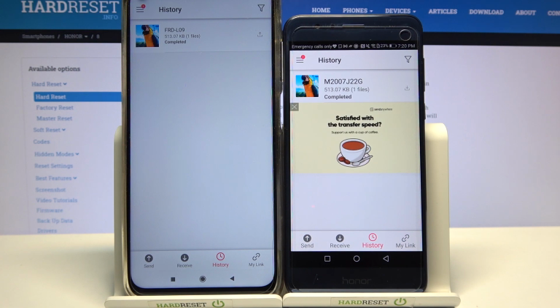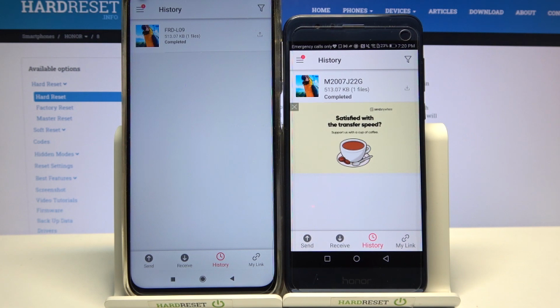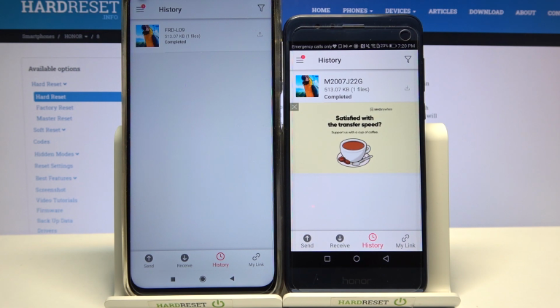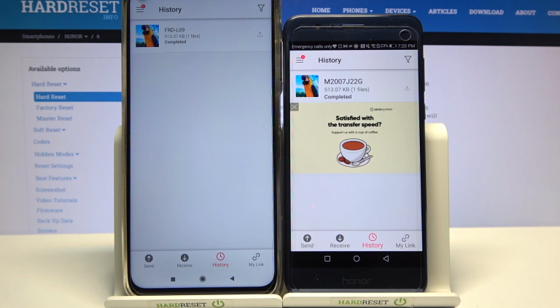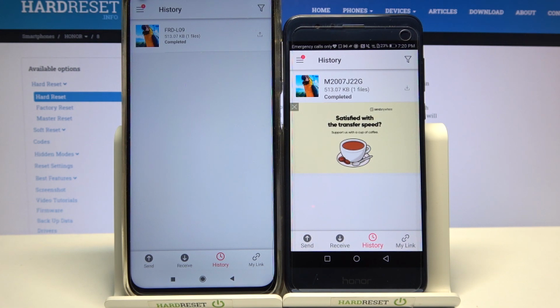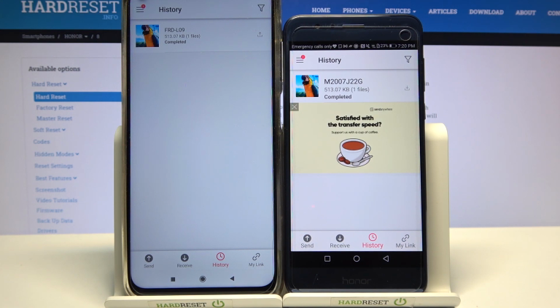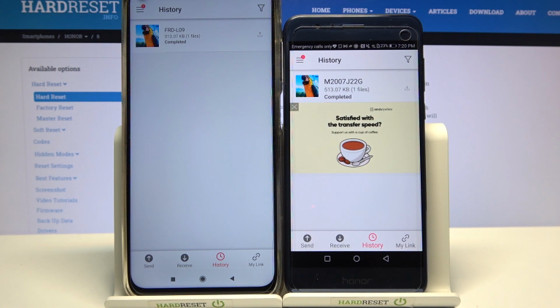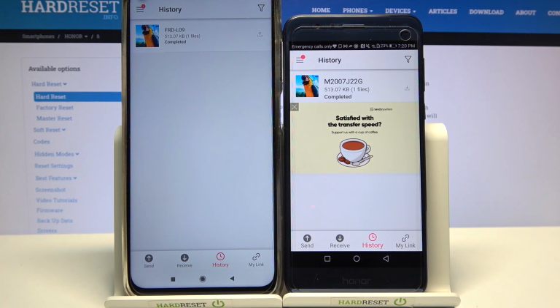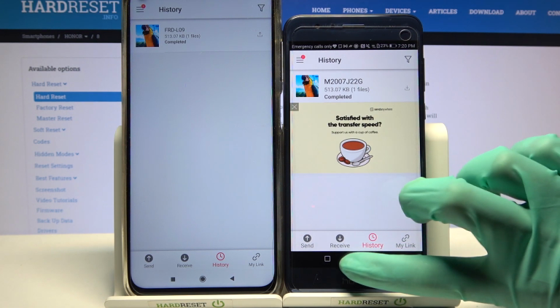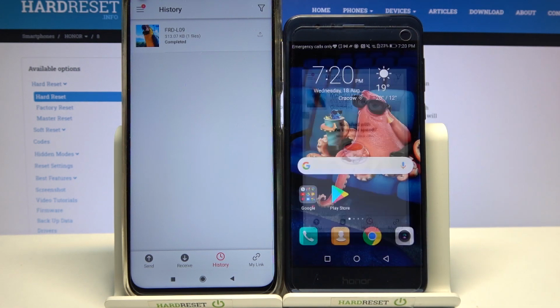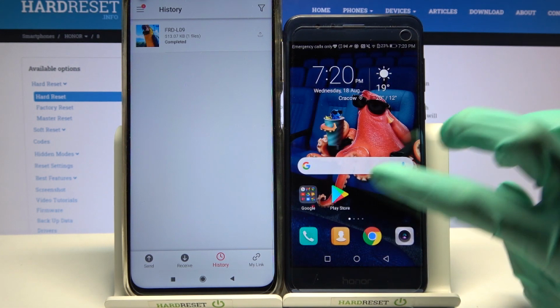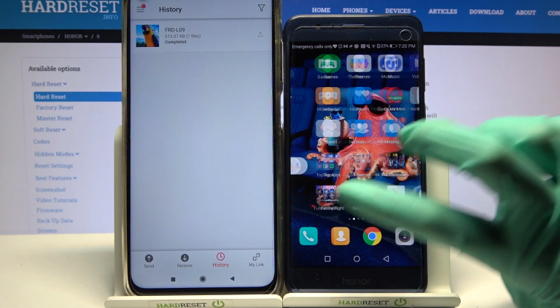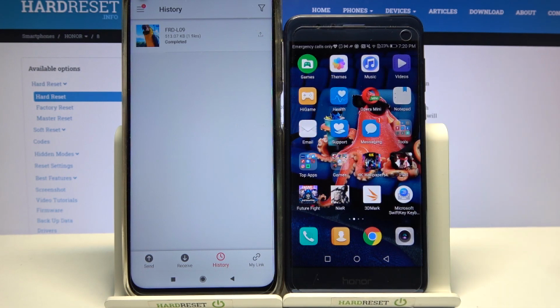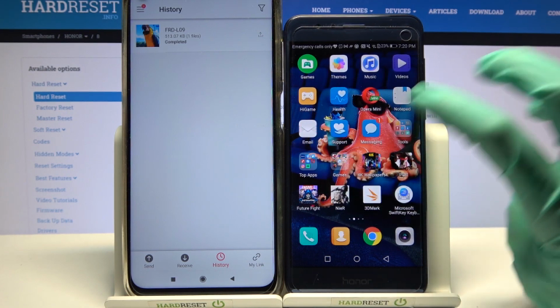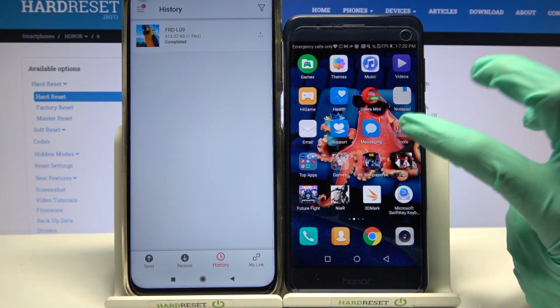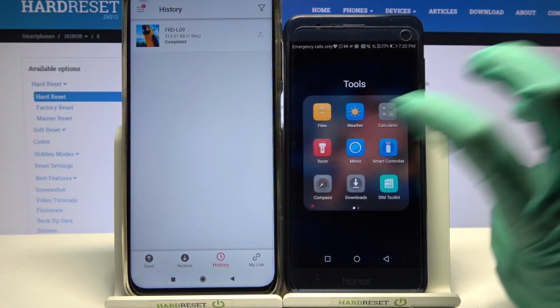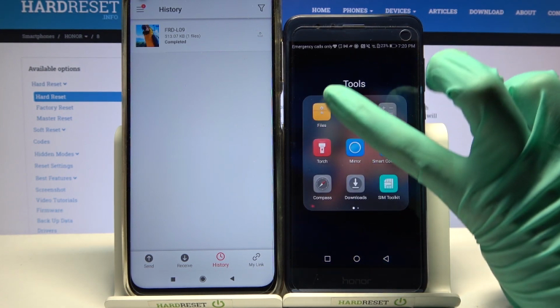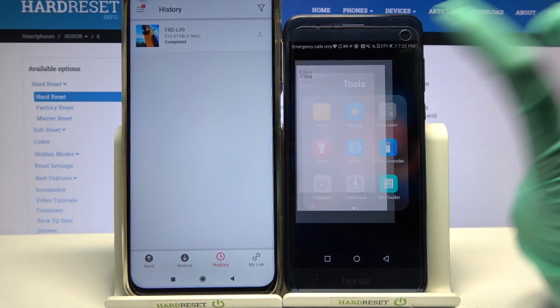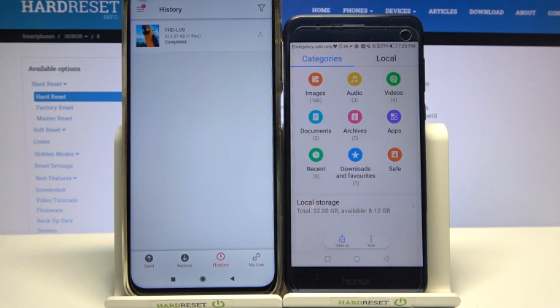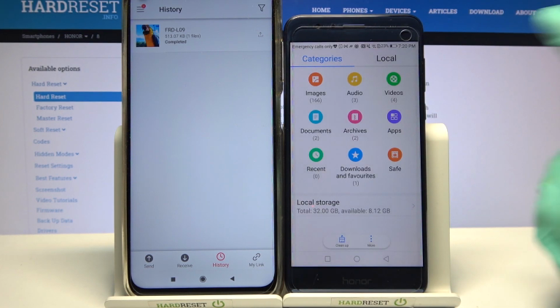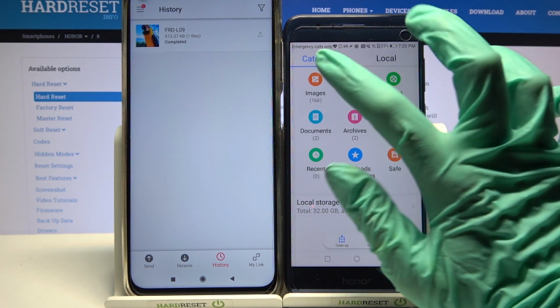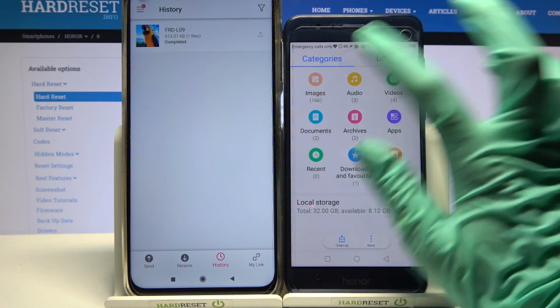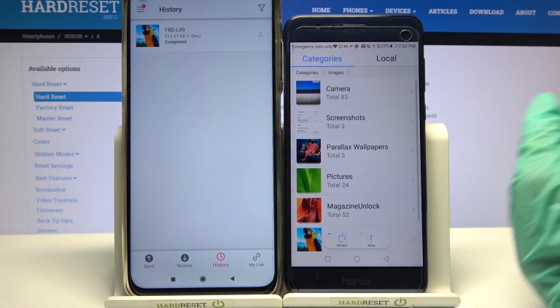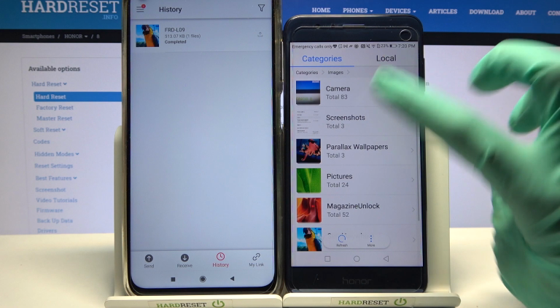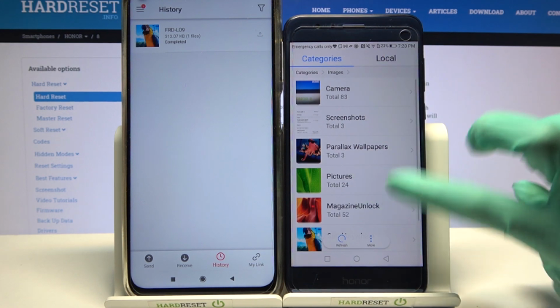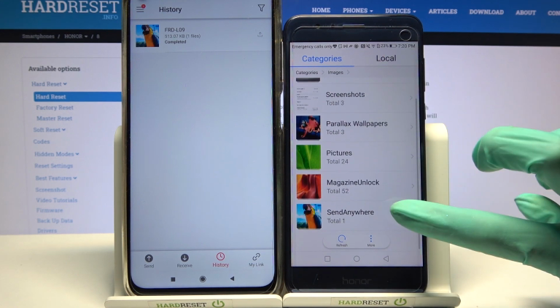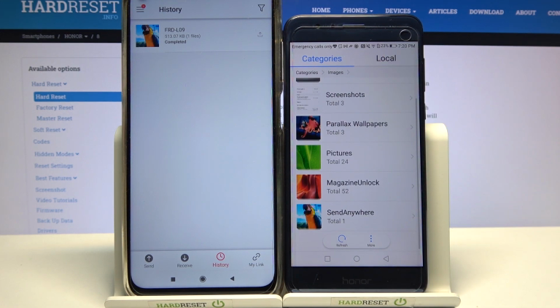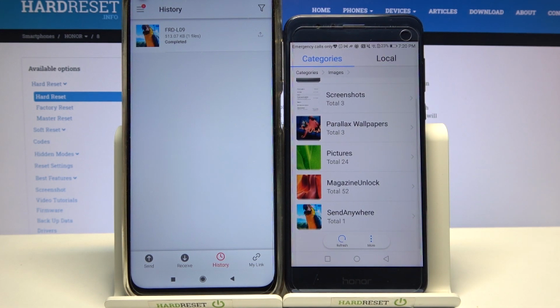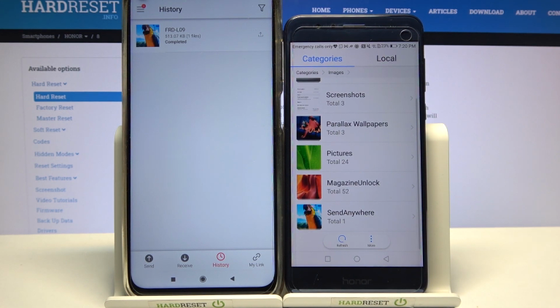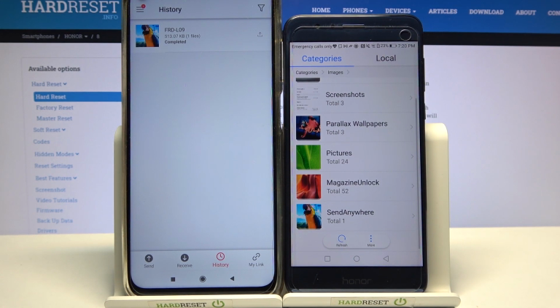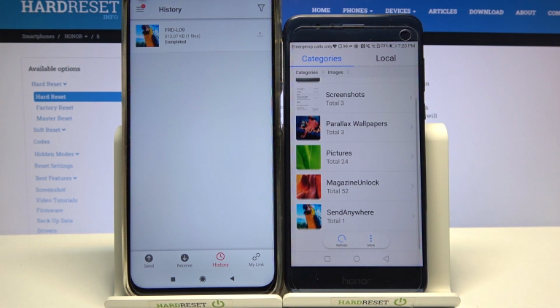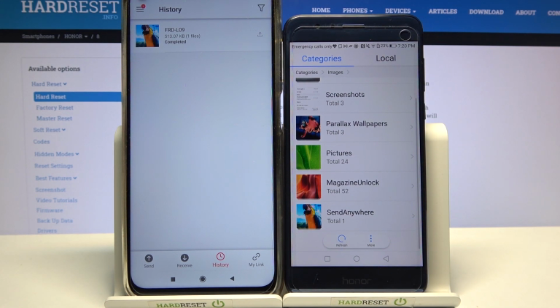As you can see, my photo was successfully transferred. But if you want to check it out for sure, you can always go into, for example, Files App, select In My Case Images and locate the Send Anywhere folder. Thanks so much for watching.